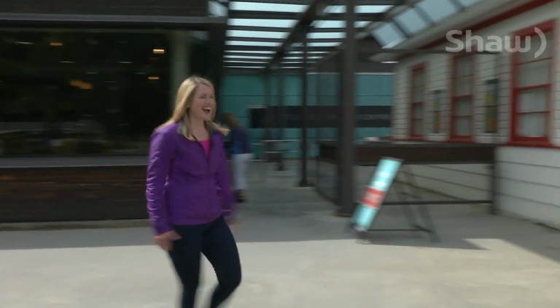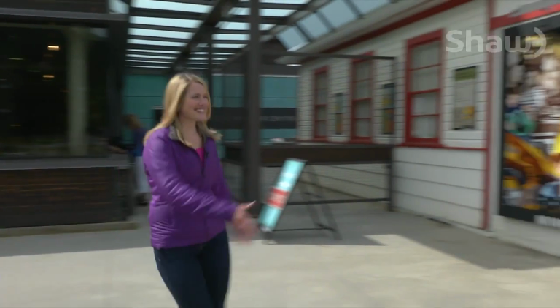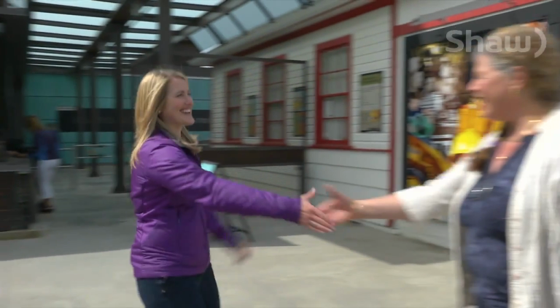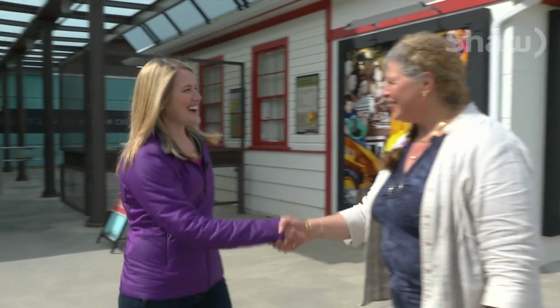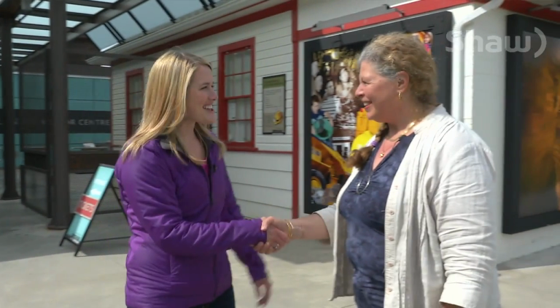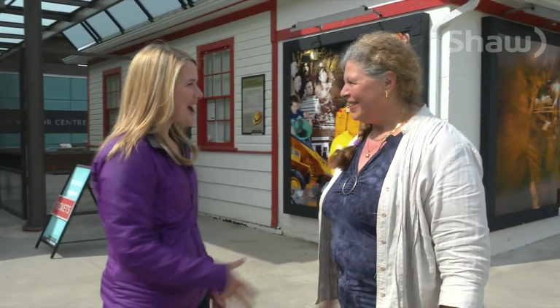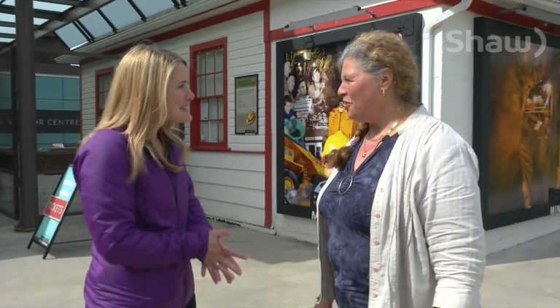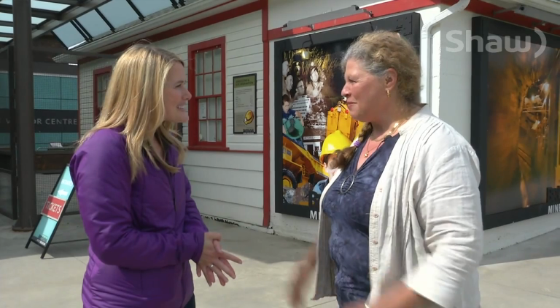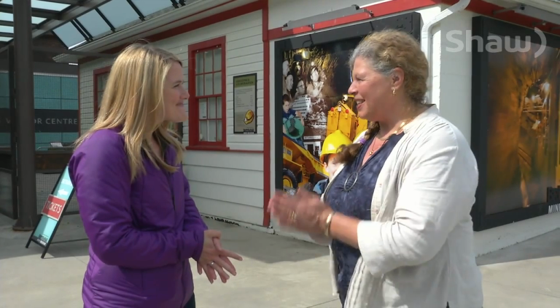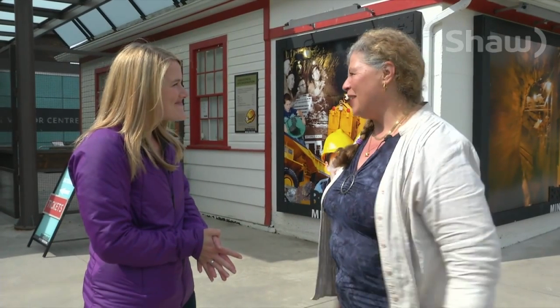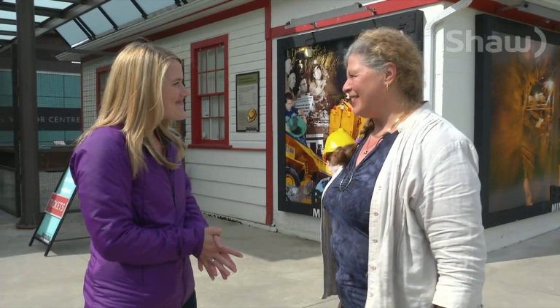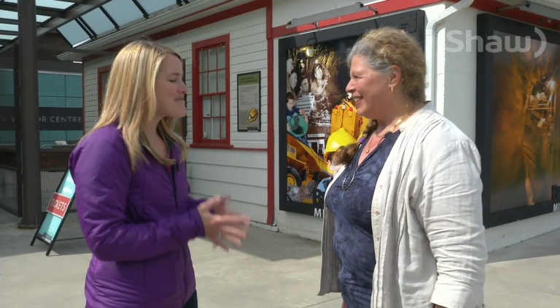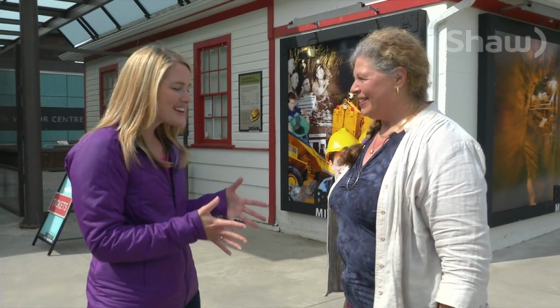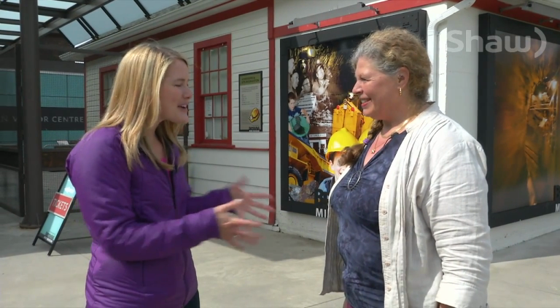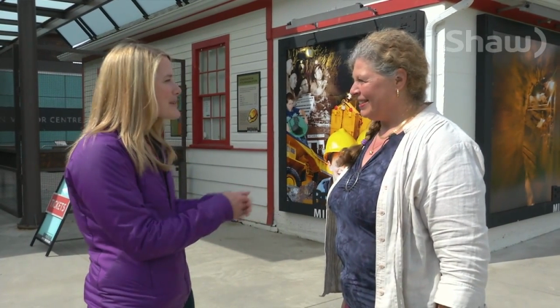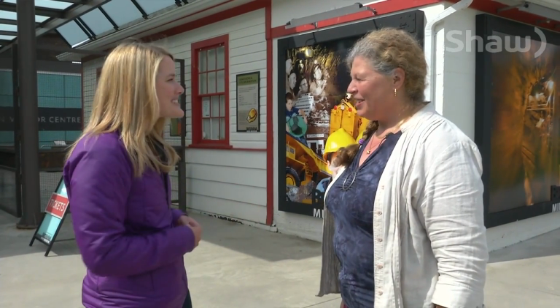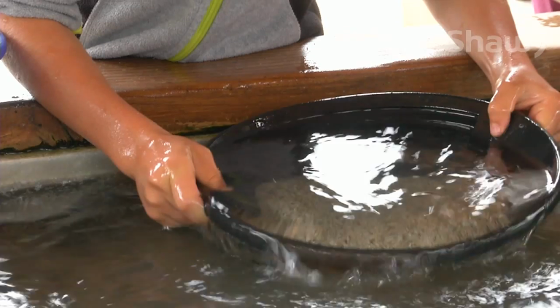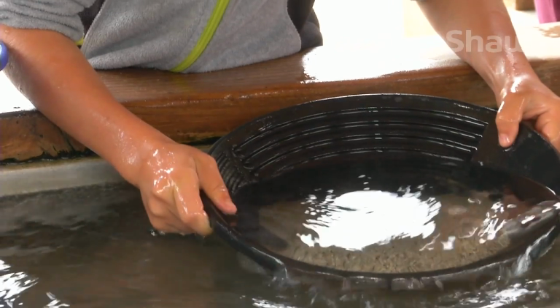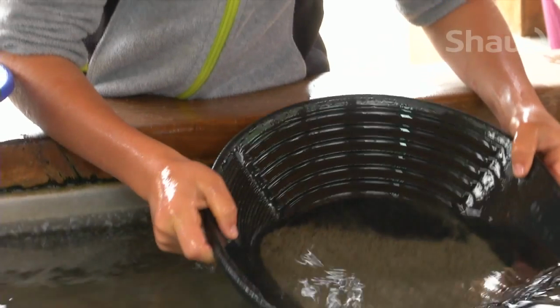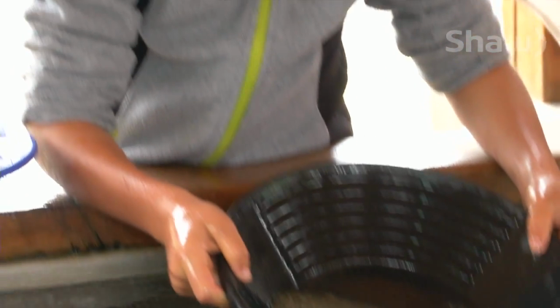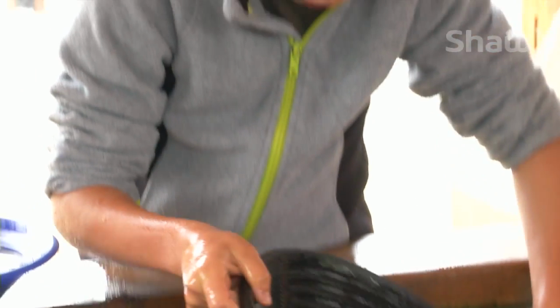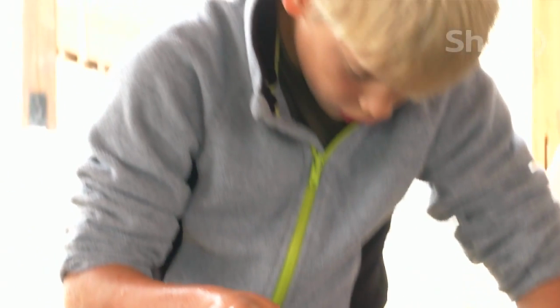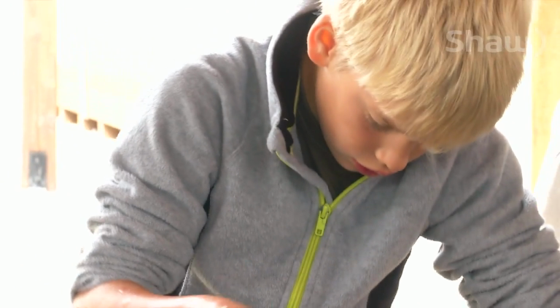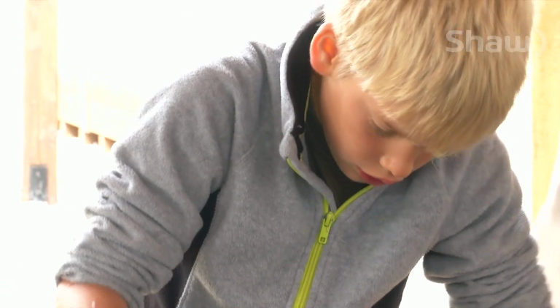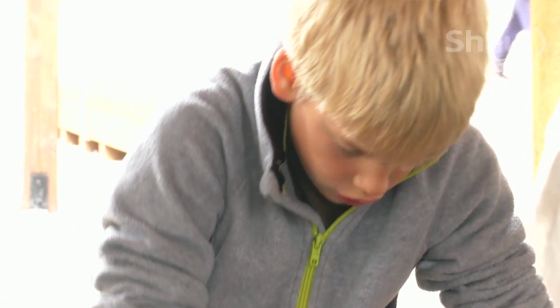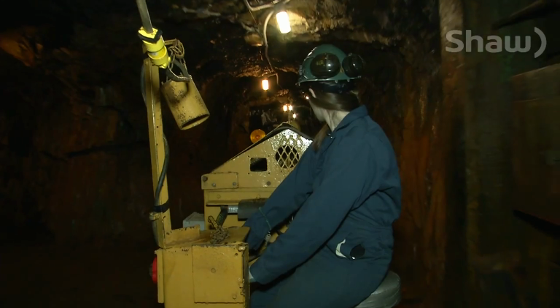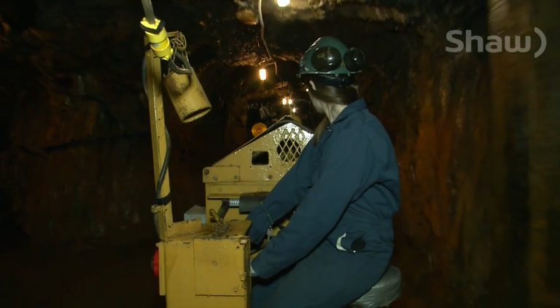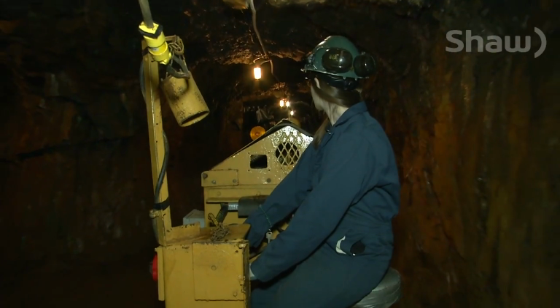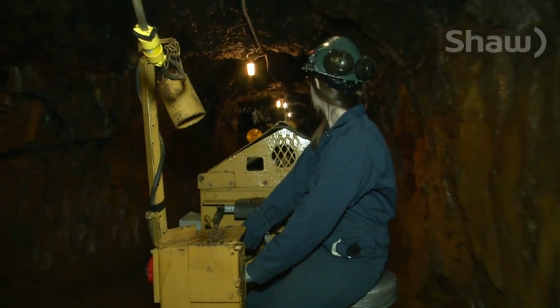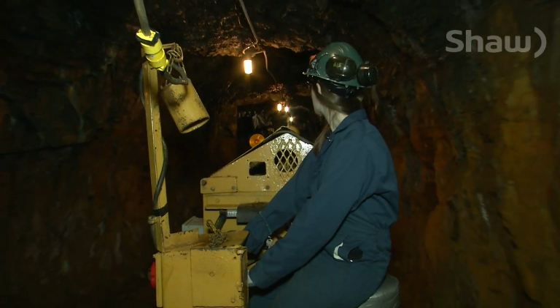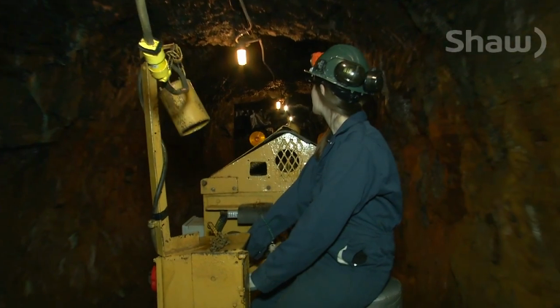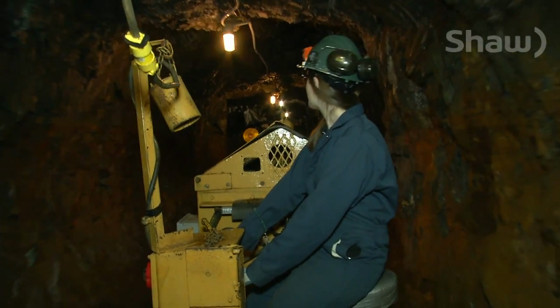Hi Kristen, hi Heather, thanks for having me to the museum. I'm so excited that you came to visit. You guys are celebrating 110 years. We are — 110 years of discovery in Britannia Beach, and the museum has lots of activities for guests to explore this summer.